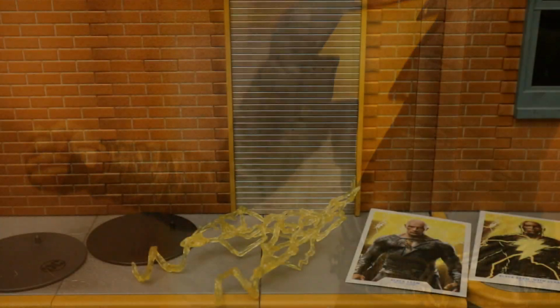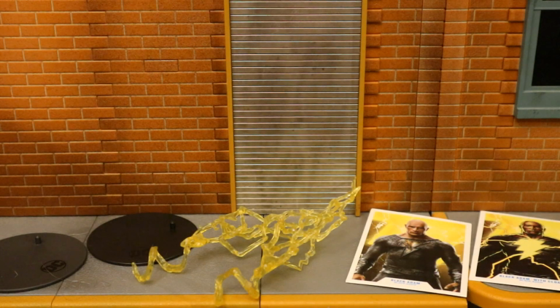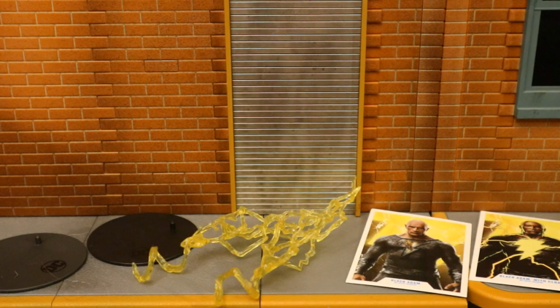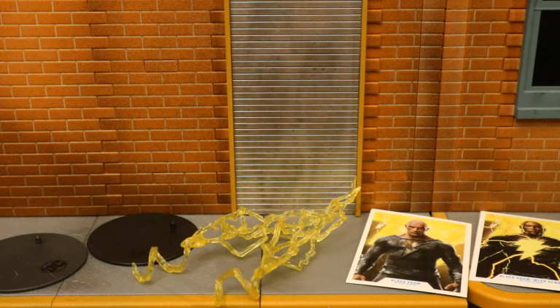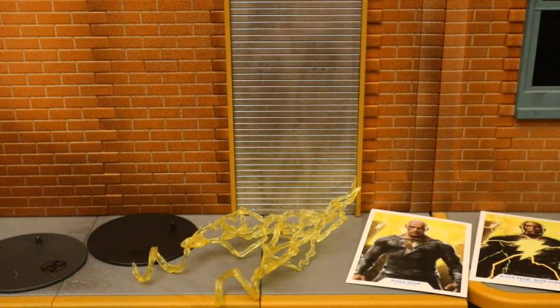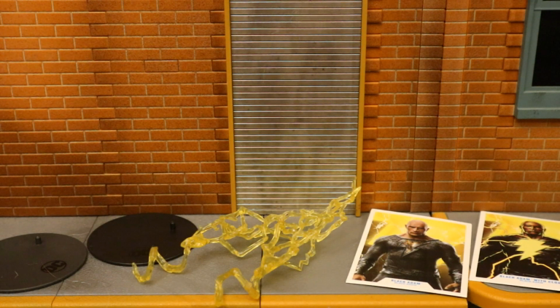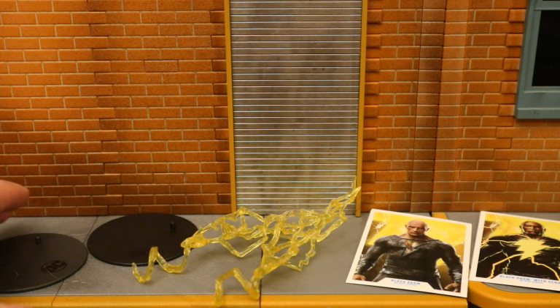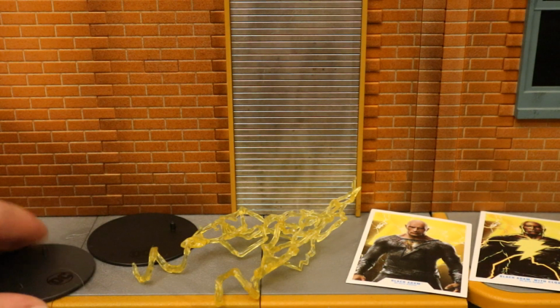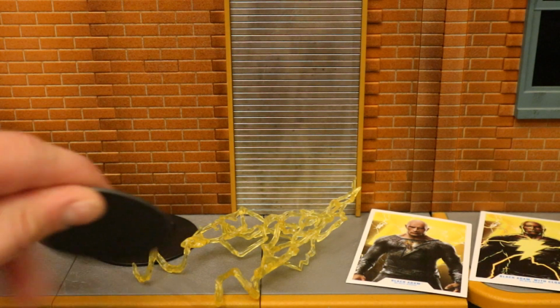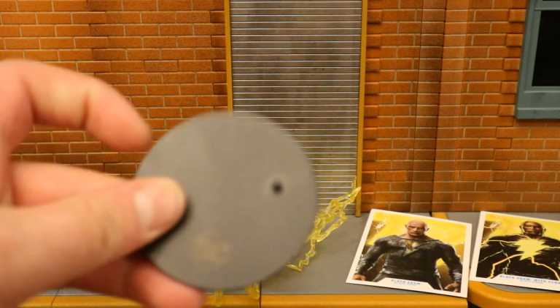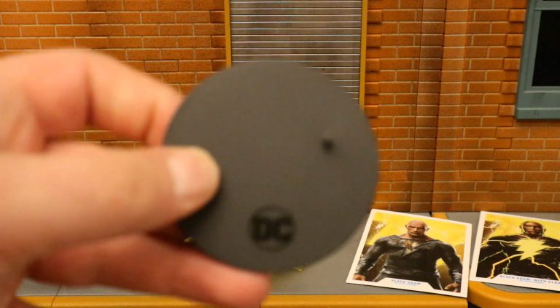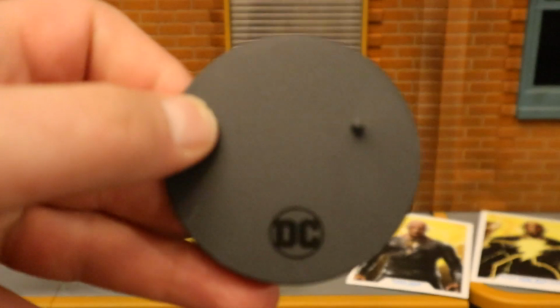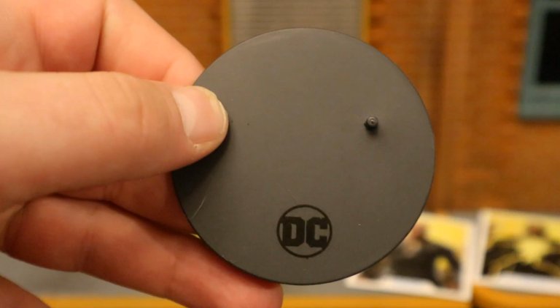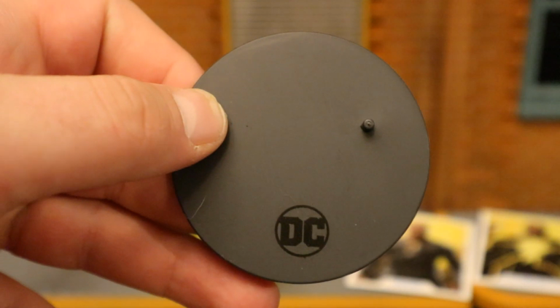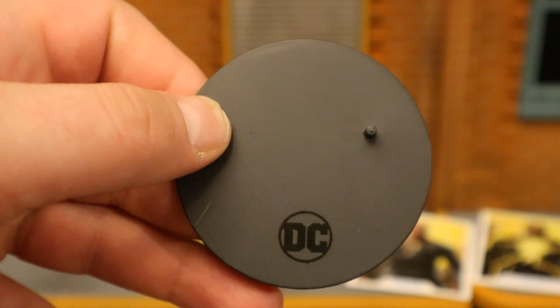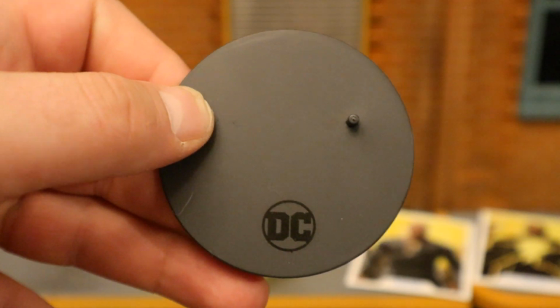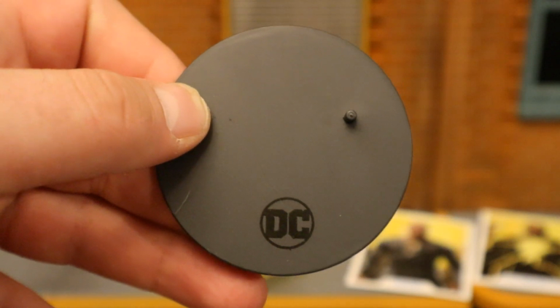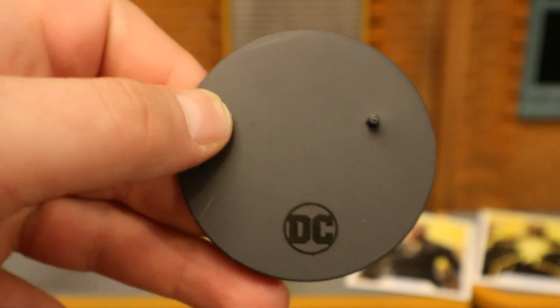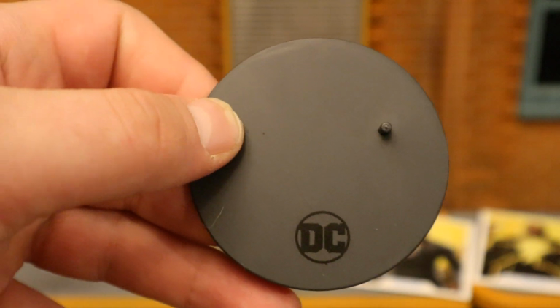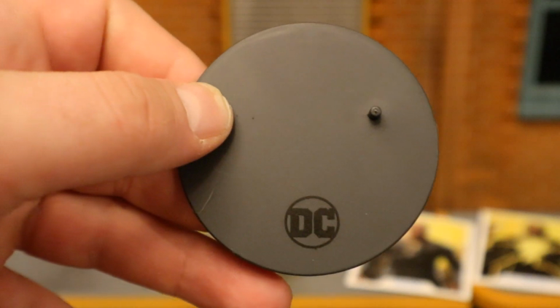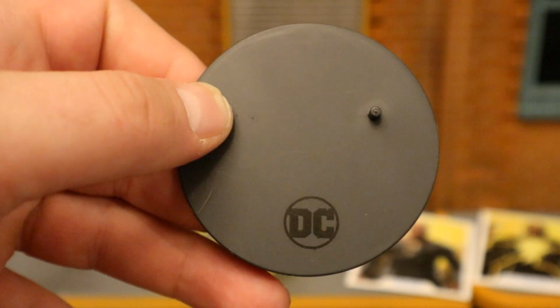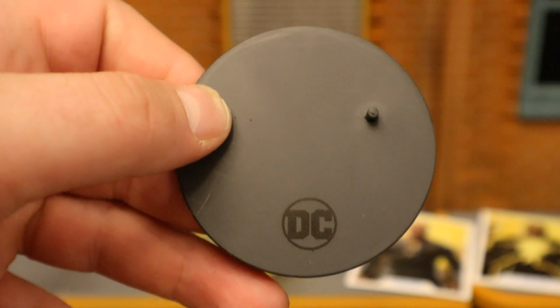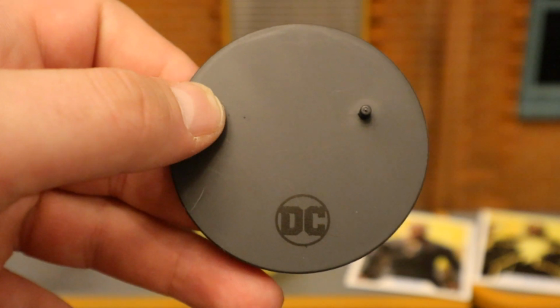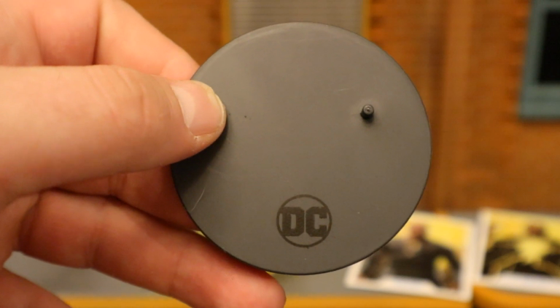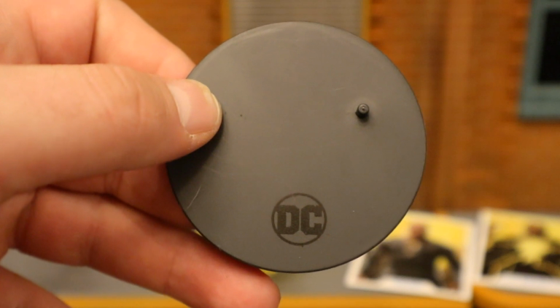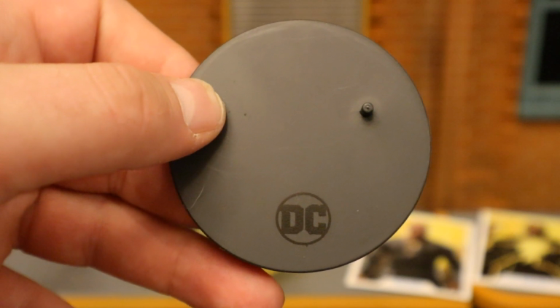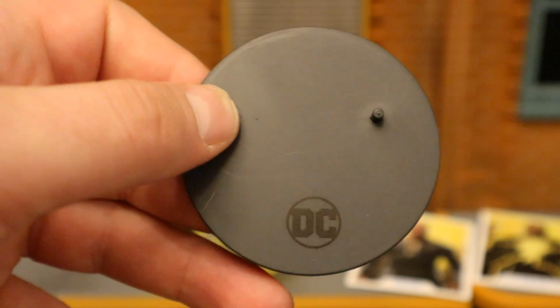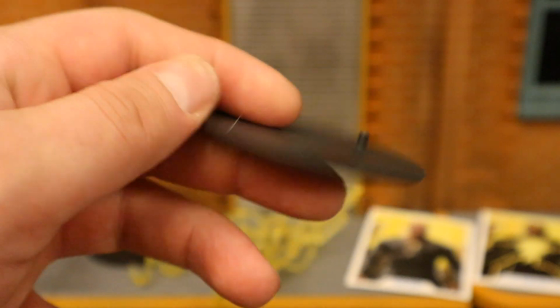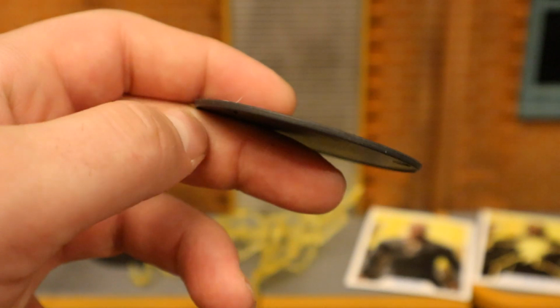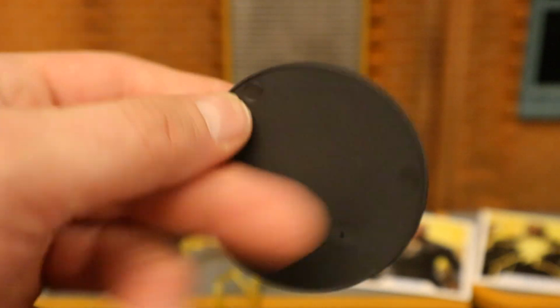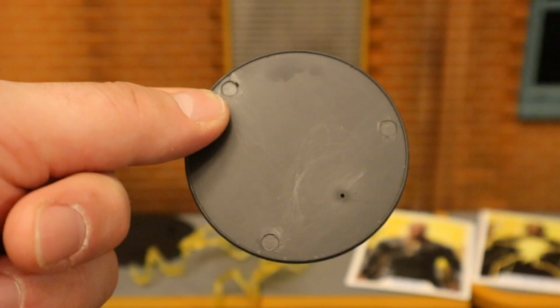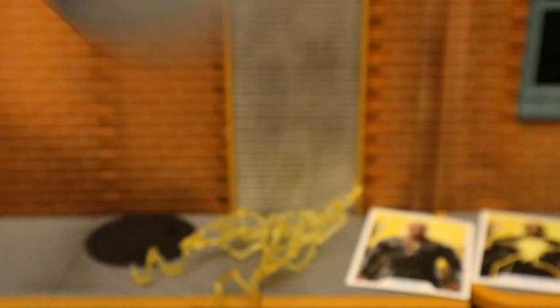Now let's take a look at the accessories, starting off with the basics. They both come with a Smith Firelight display stand — typically a black perfect circle, says DC on the bottom, with one peg for the peg holes on their feet. It's very thin and very basic.